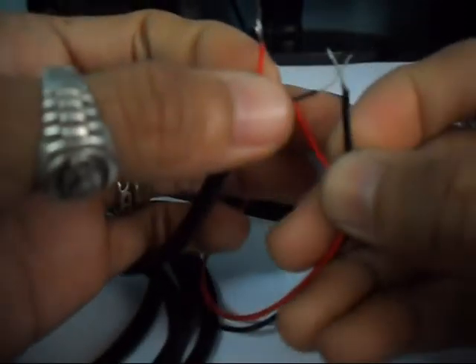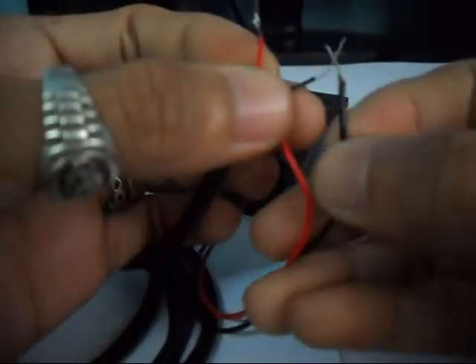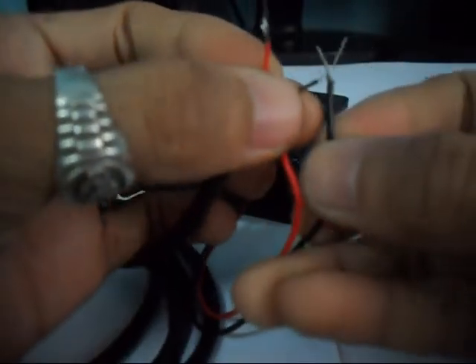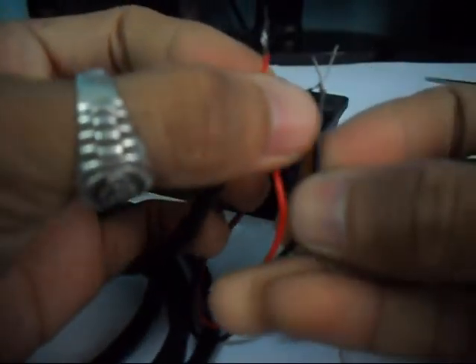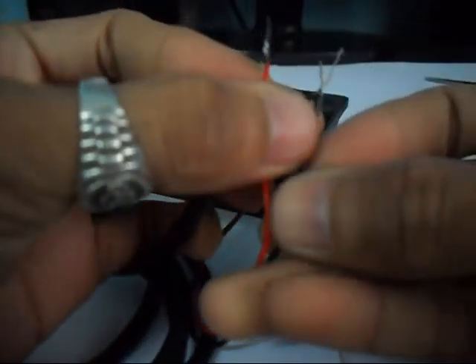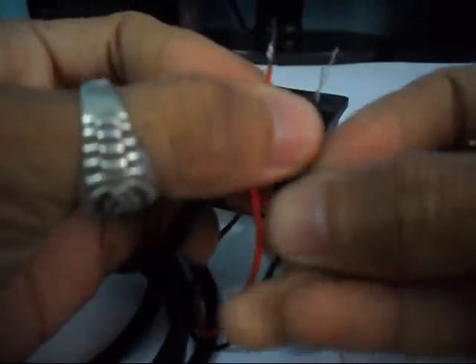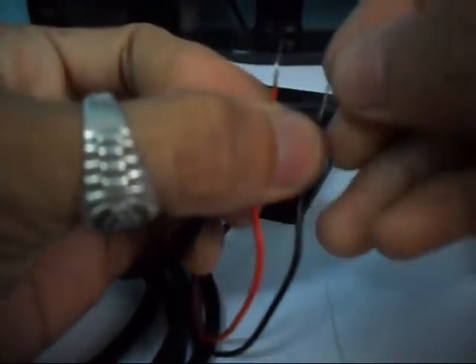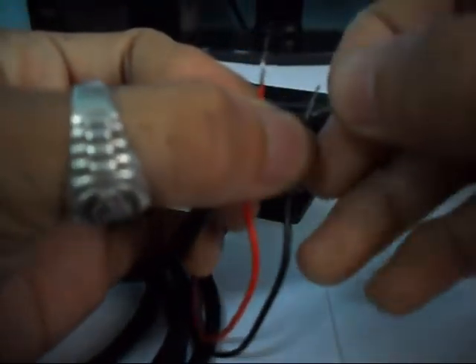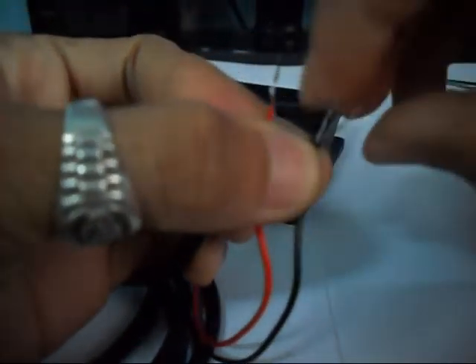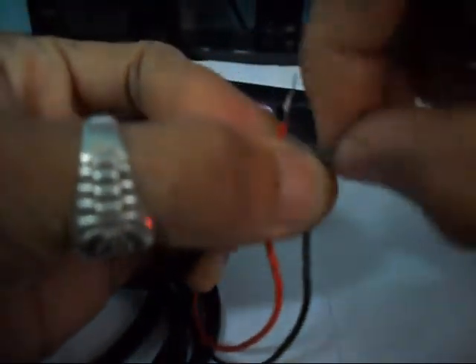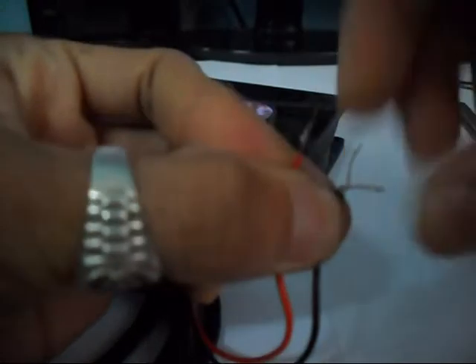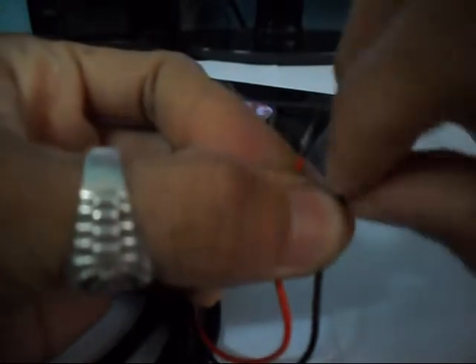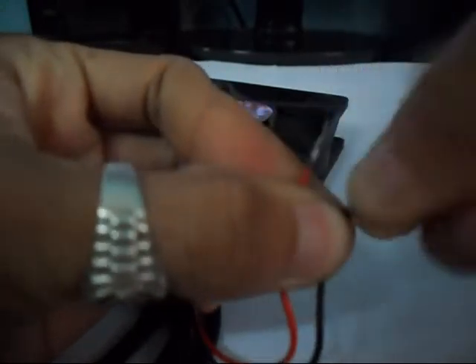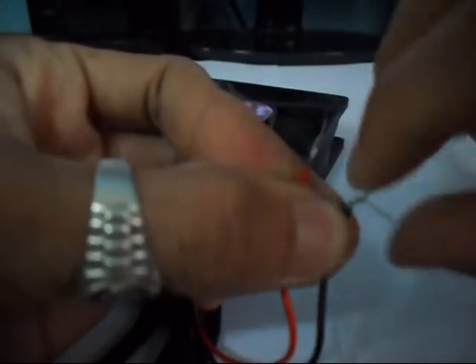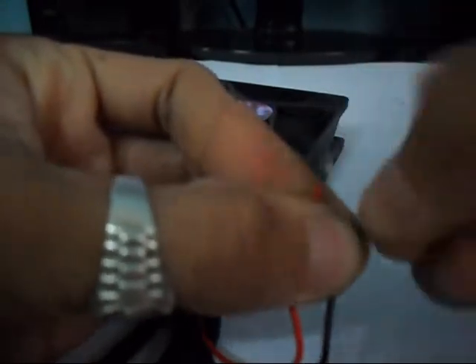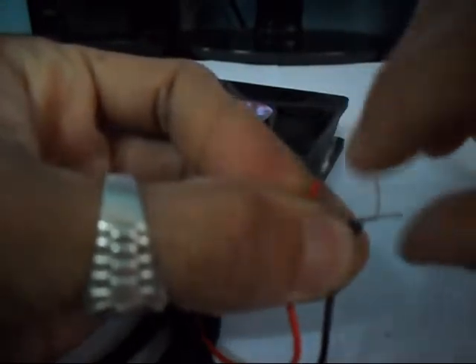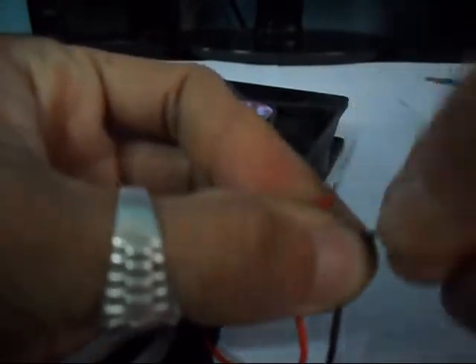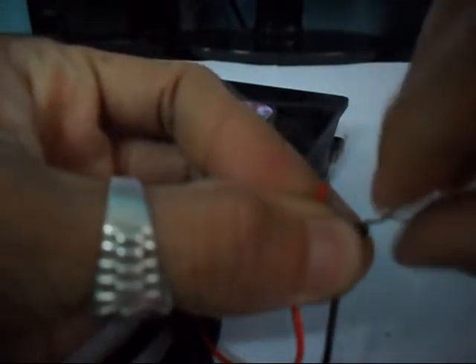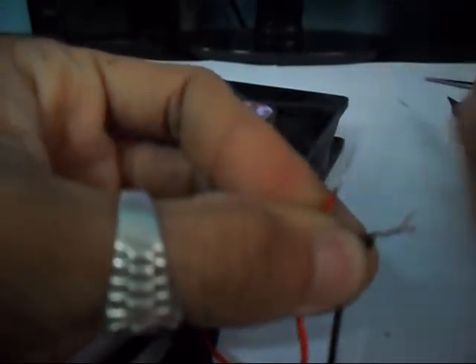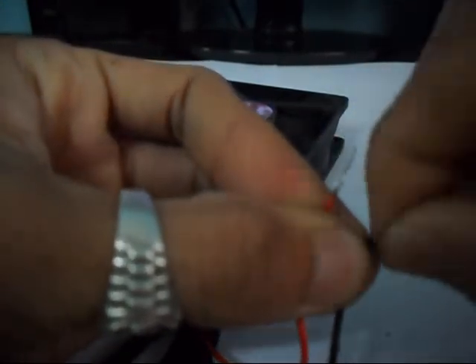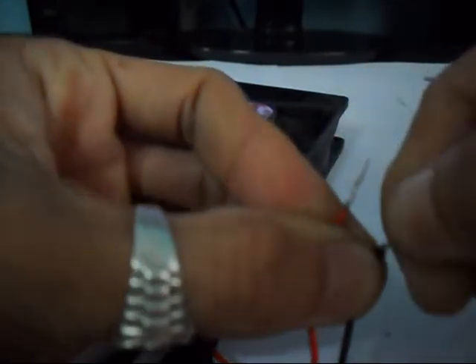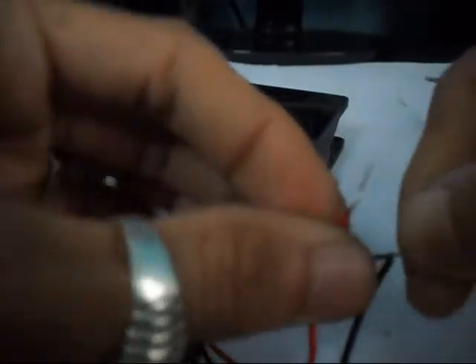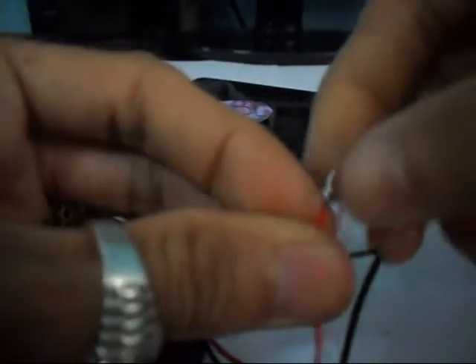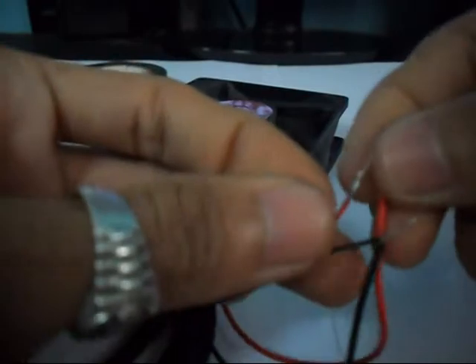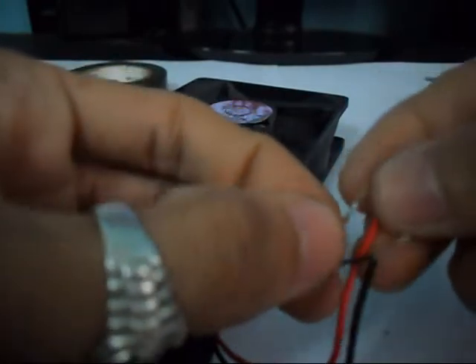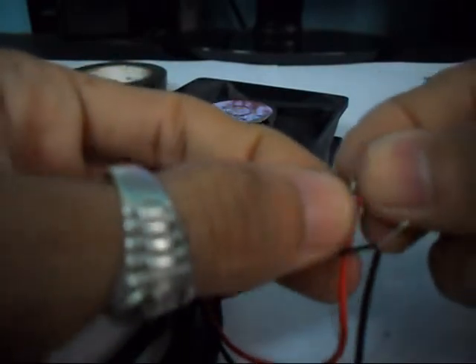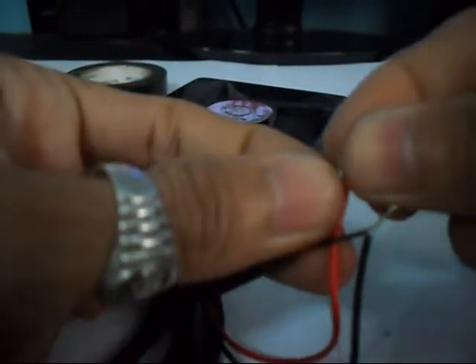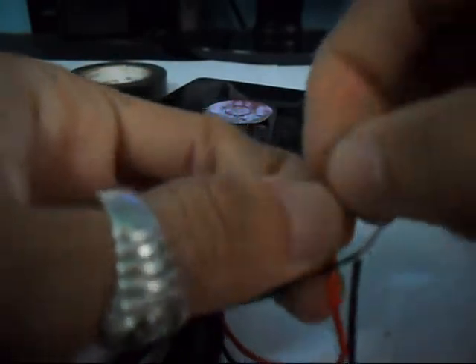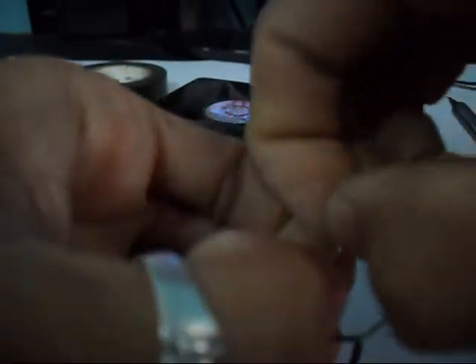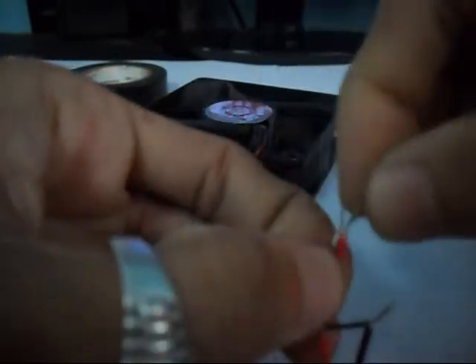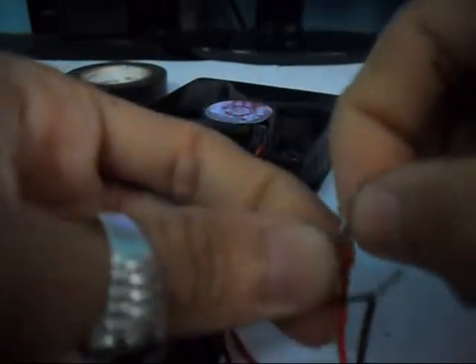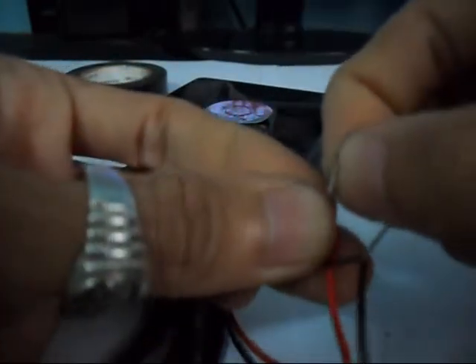So black goes to the black — we can twist them. And the red goes to the red. Like so.